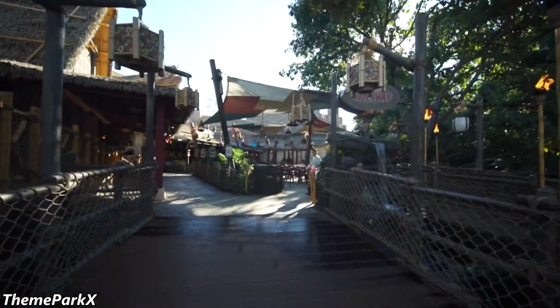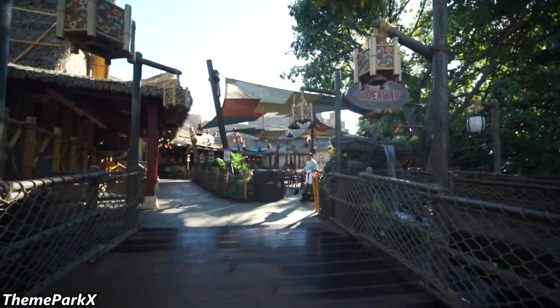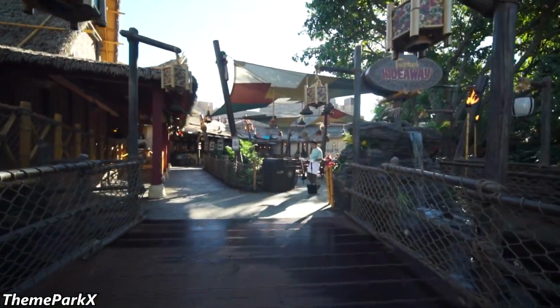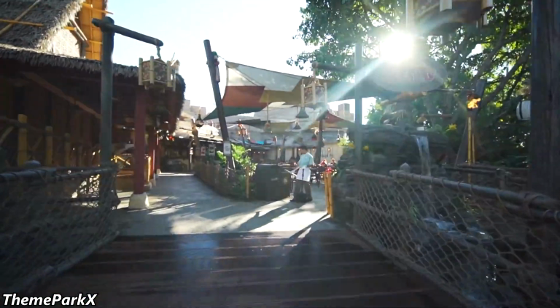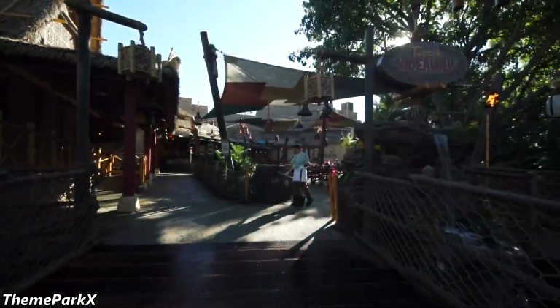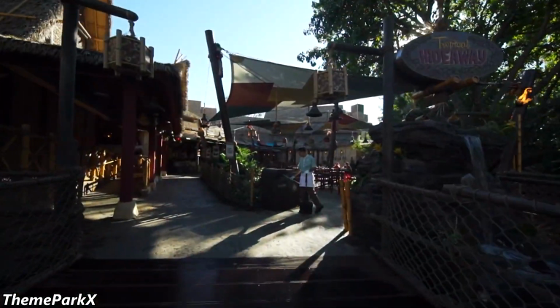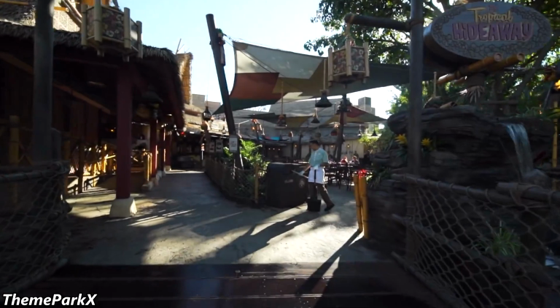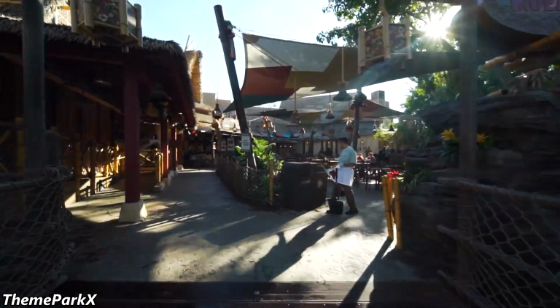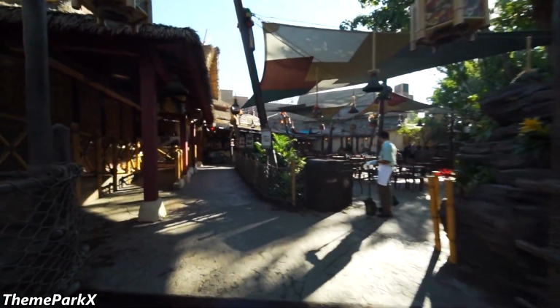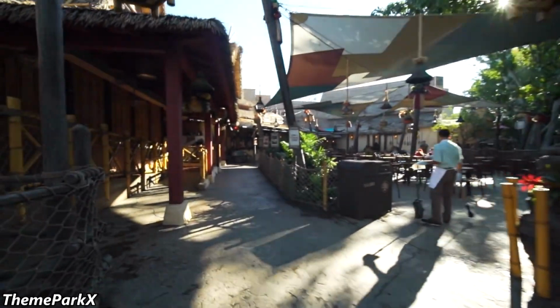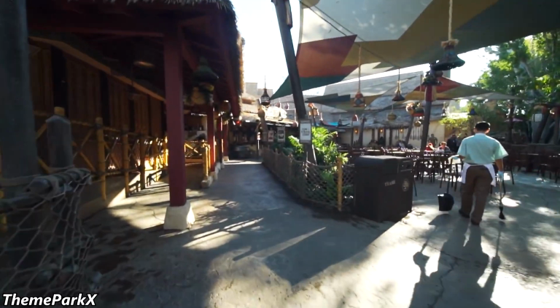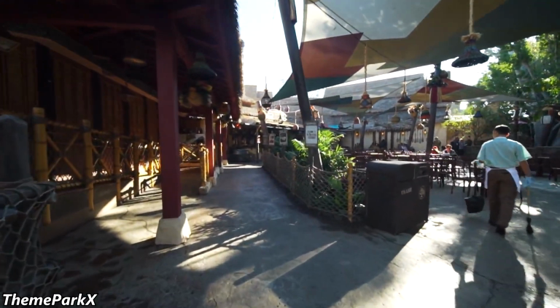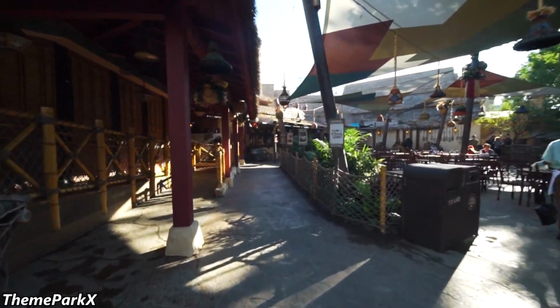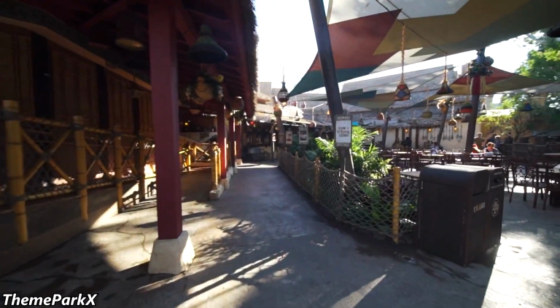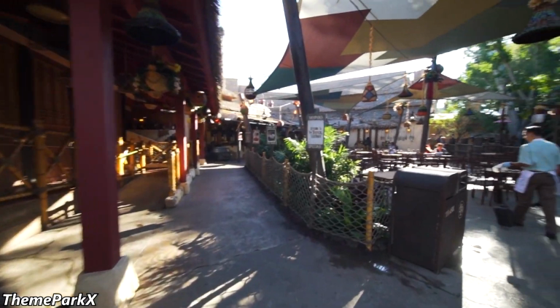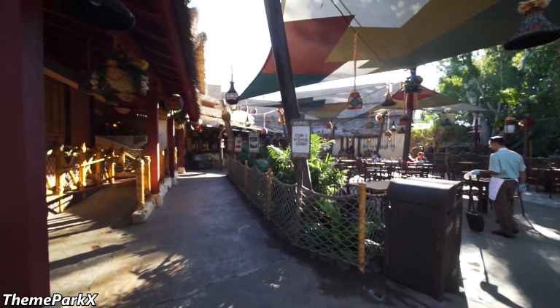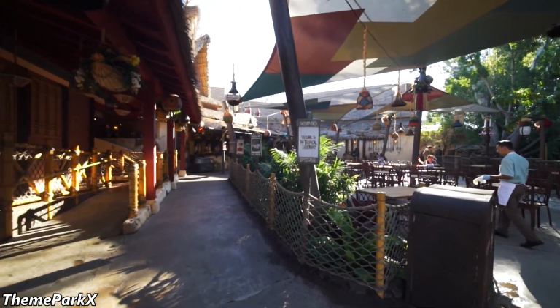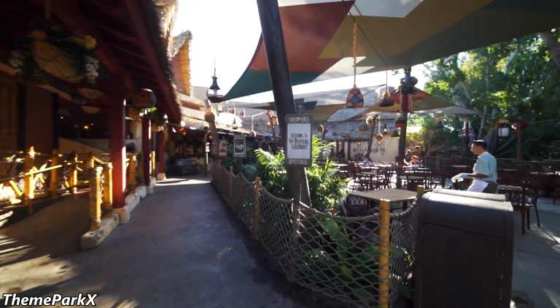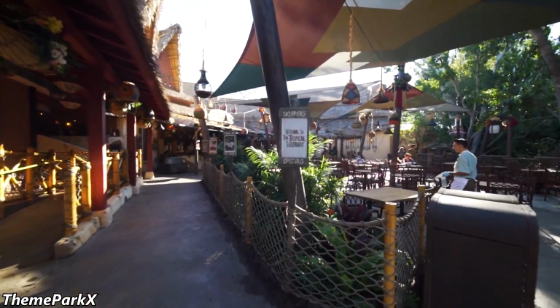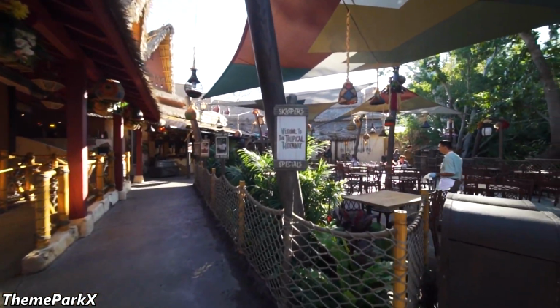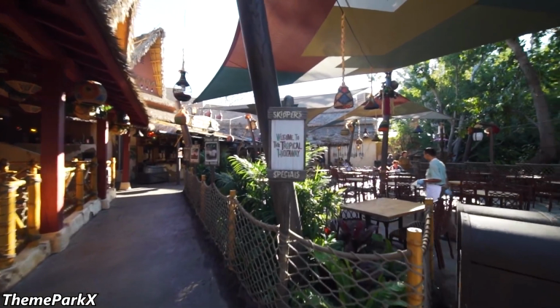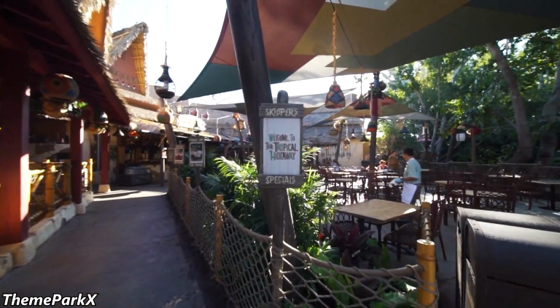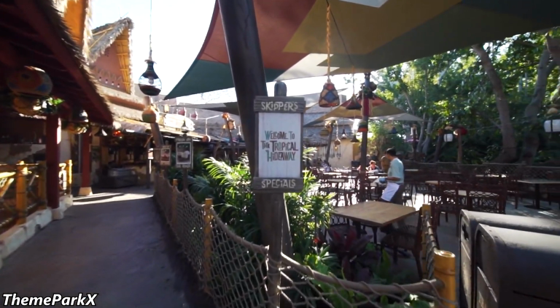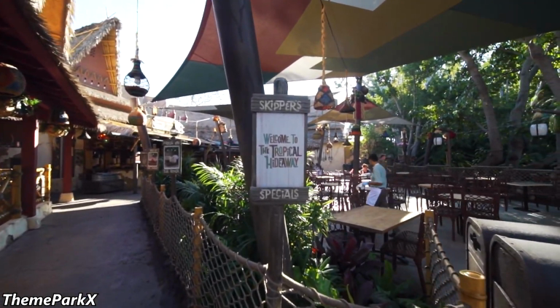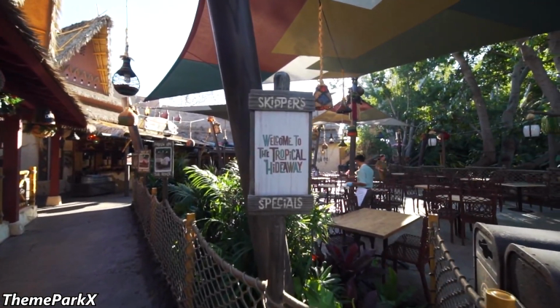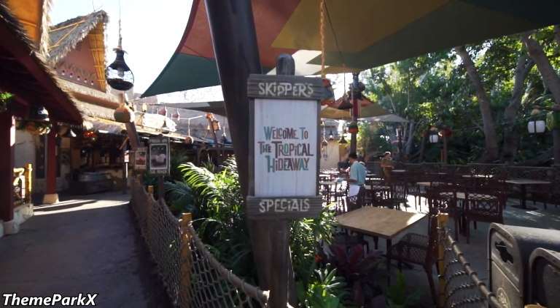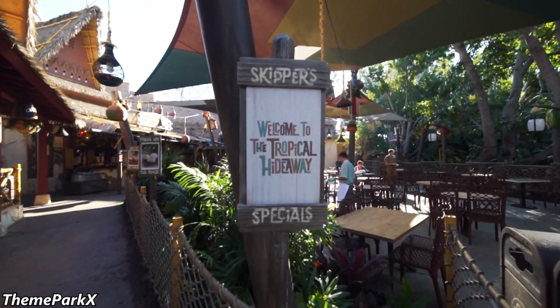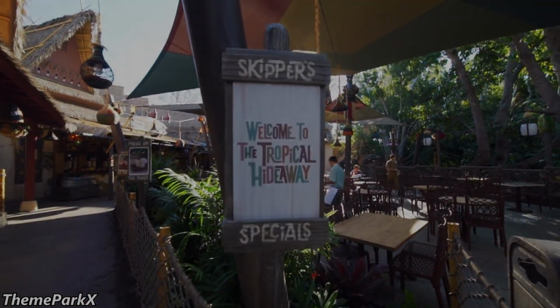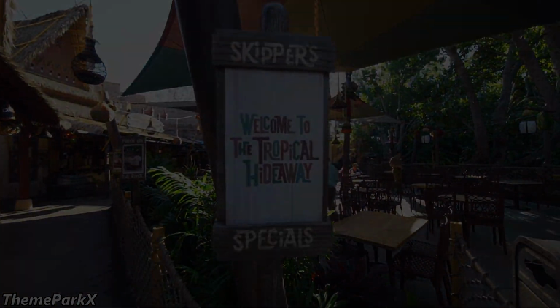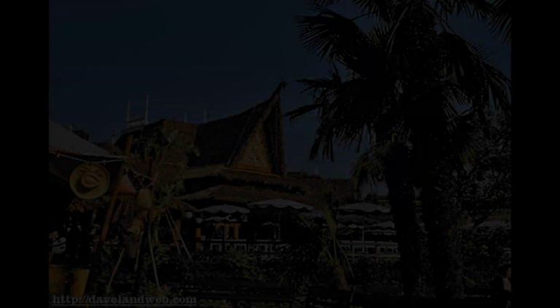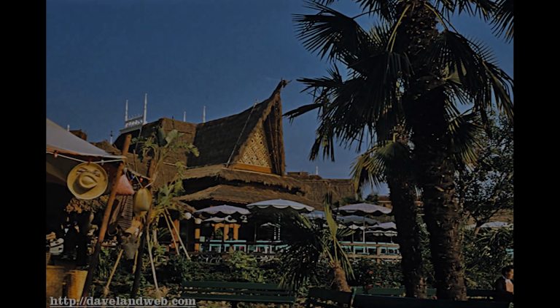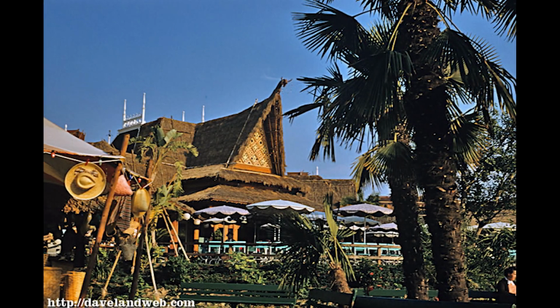But this little corner of Adventureland has a rather storied history, and to understand it, we must go back to the beginning. Let the music carry us away through time, back to 1955.